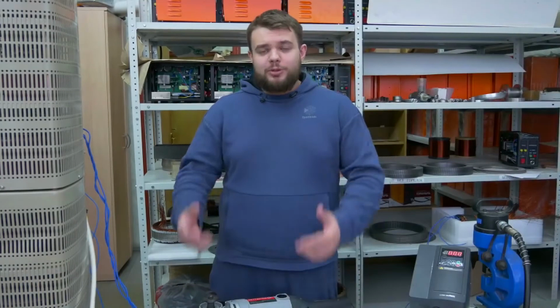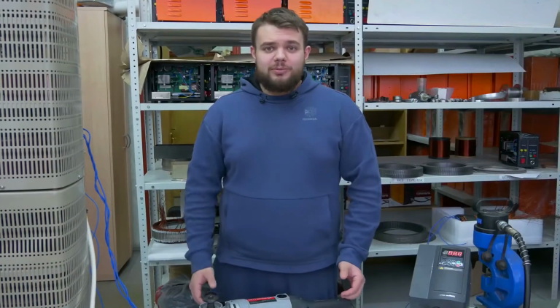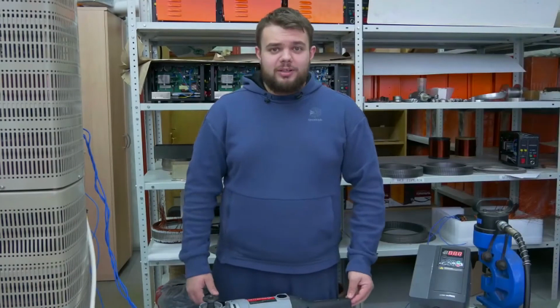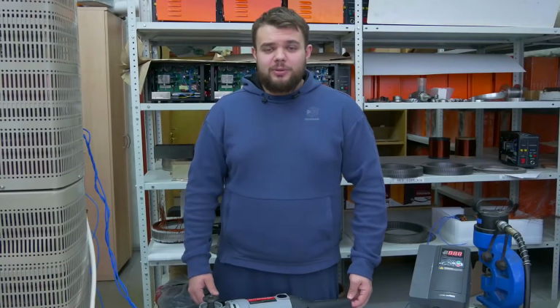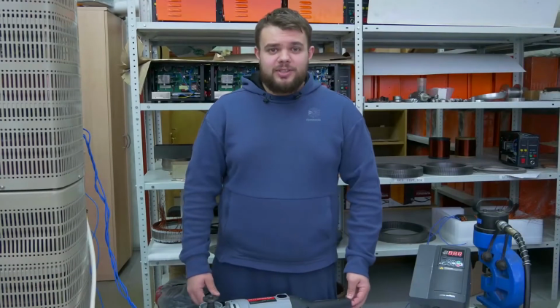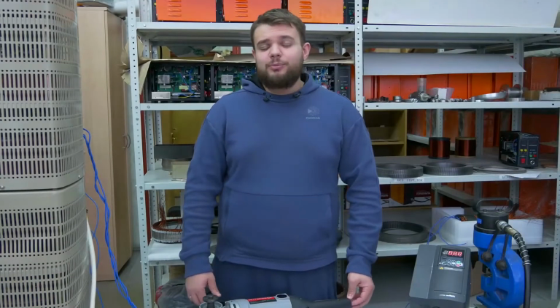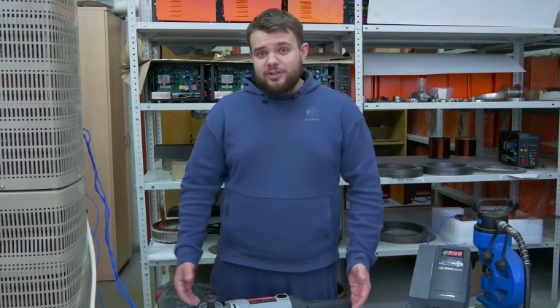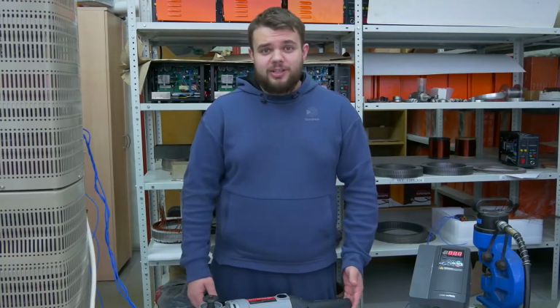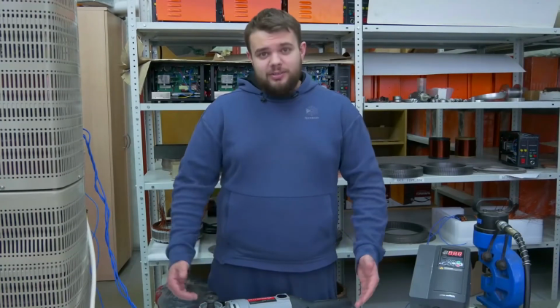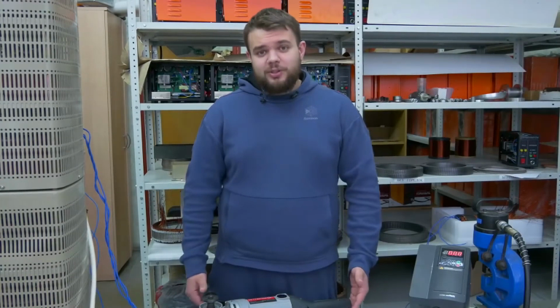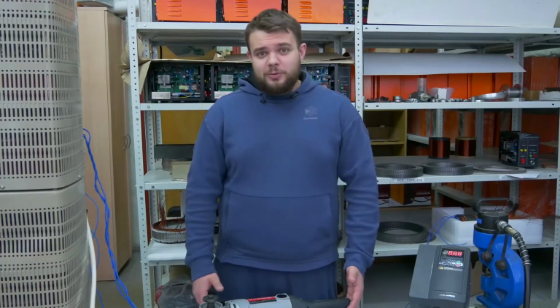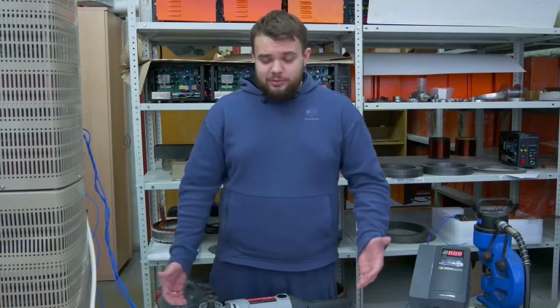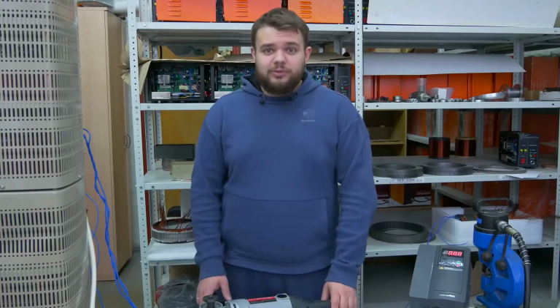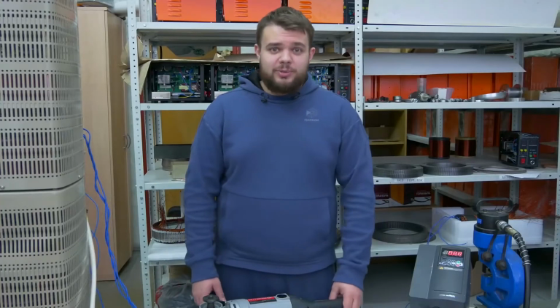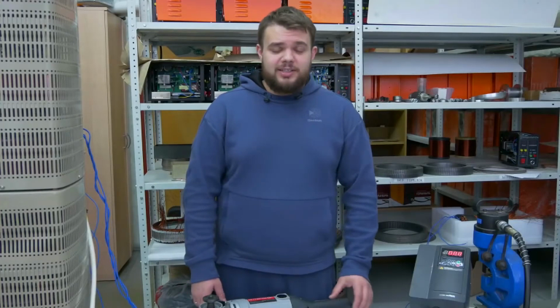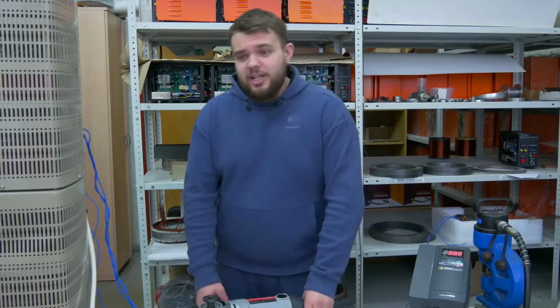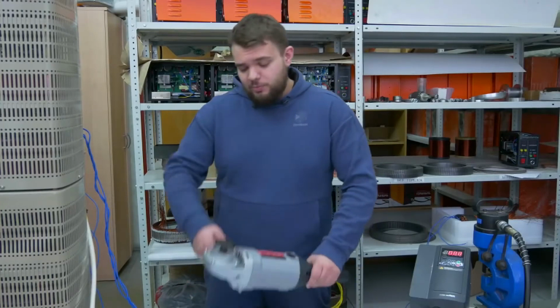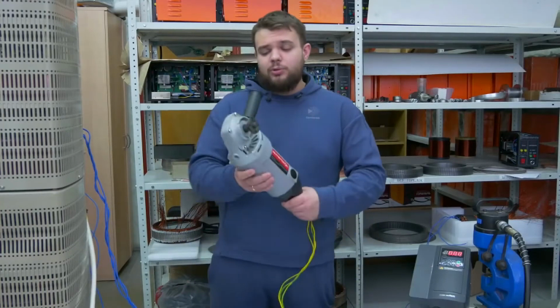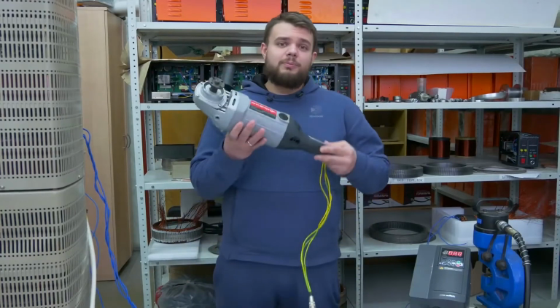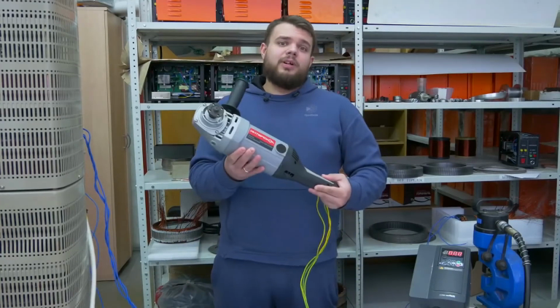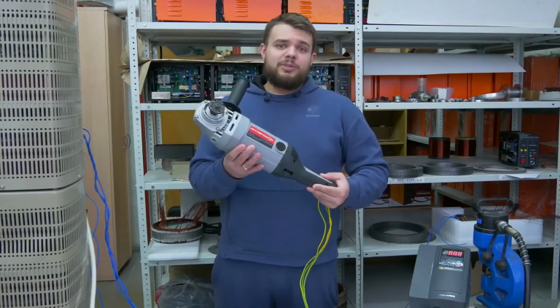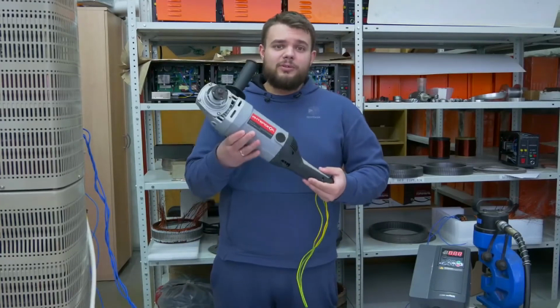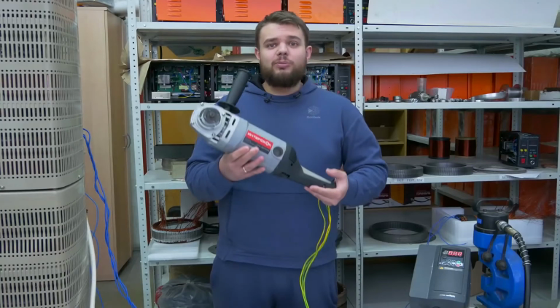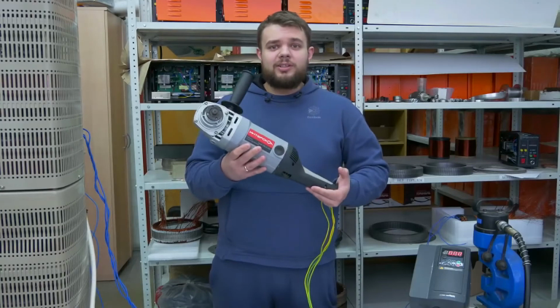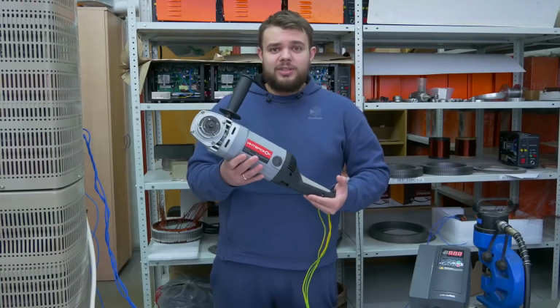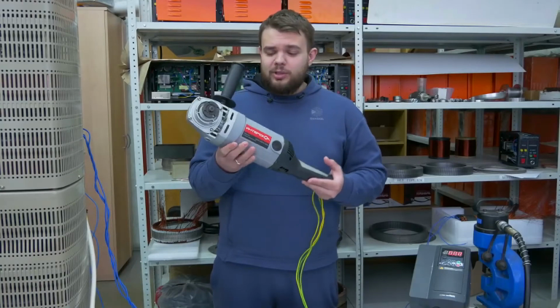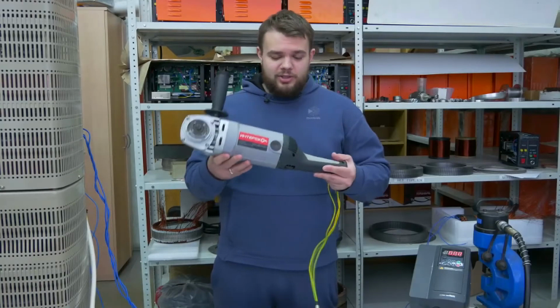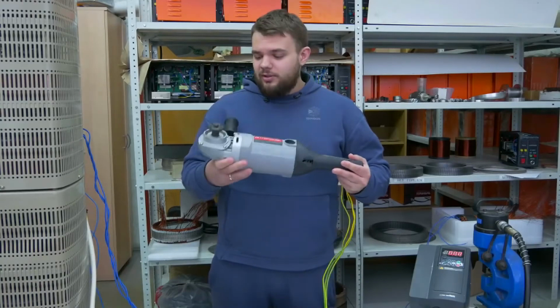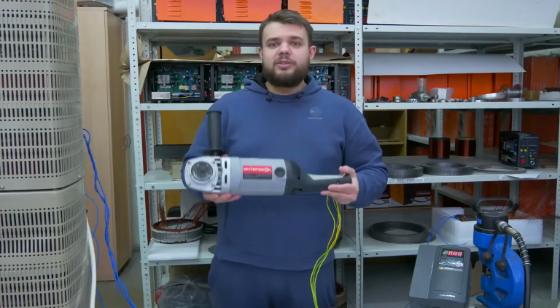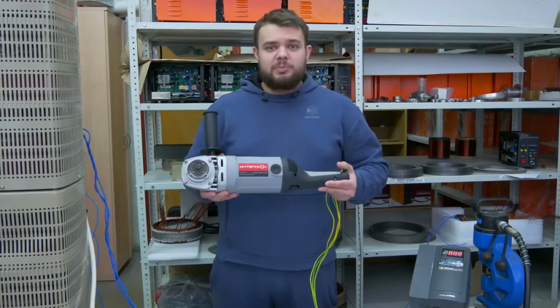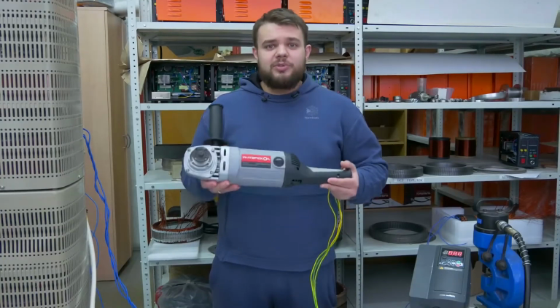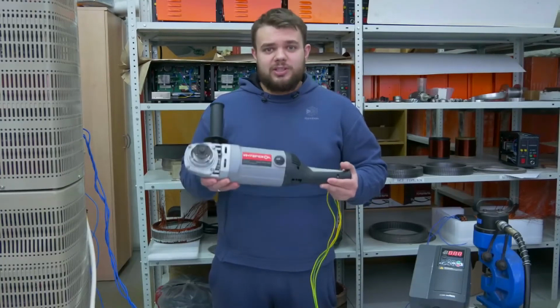Hello, dear colleagues, partners, investors, and everyone interested in the project of doing off-s induction motors. Today we are visiting Dmitry Aleksandrovich again, and we'll discuss one of the first handheld power tools made using Slavyanka technology.